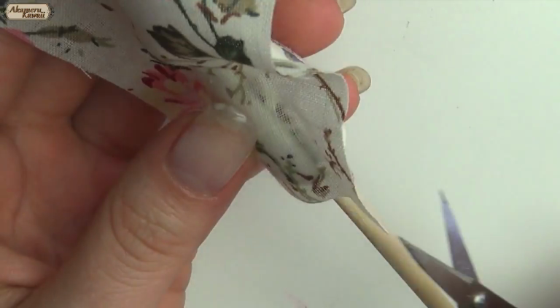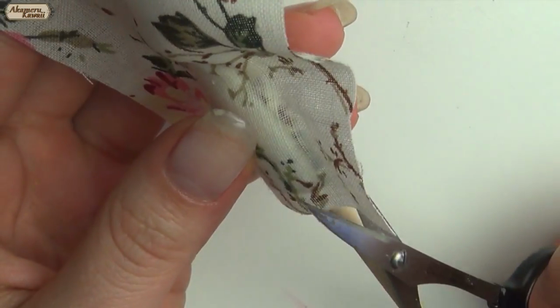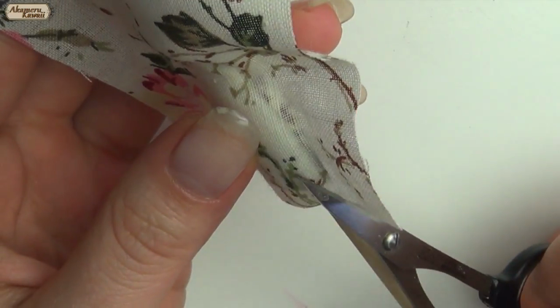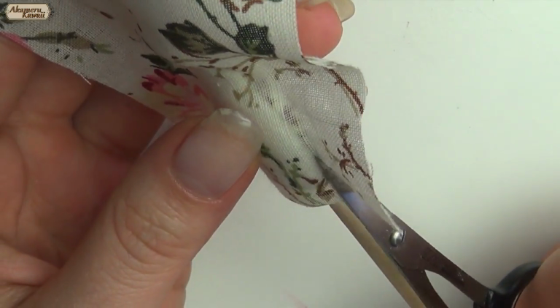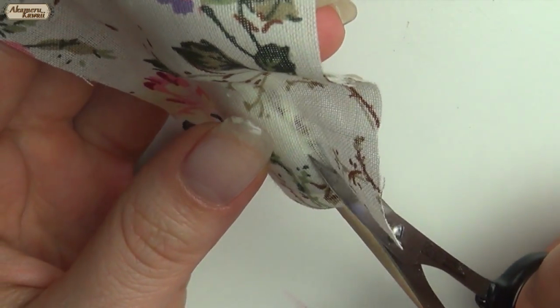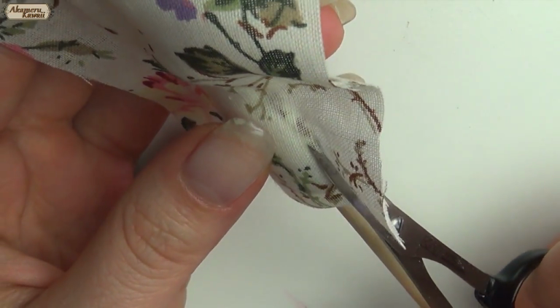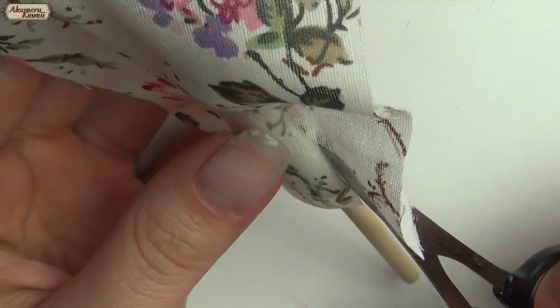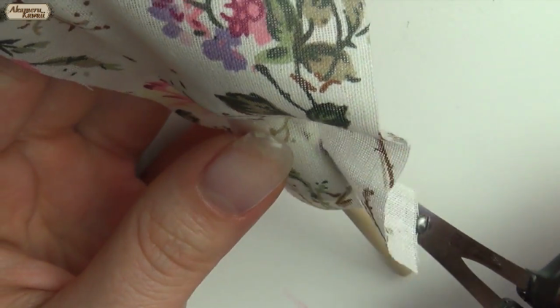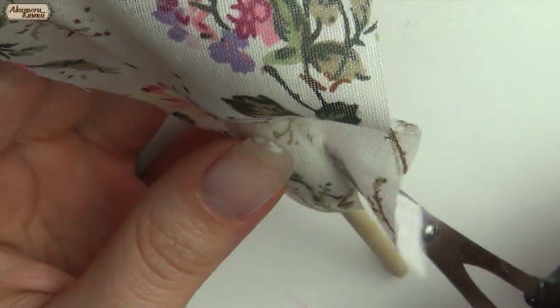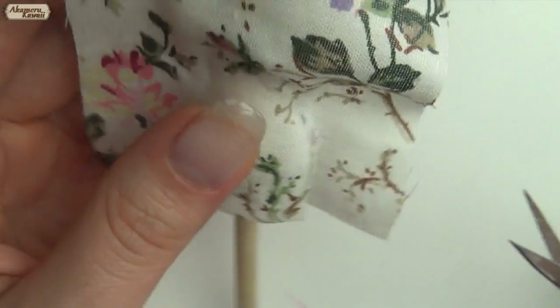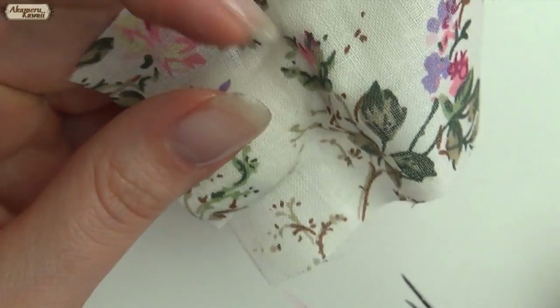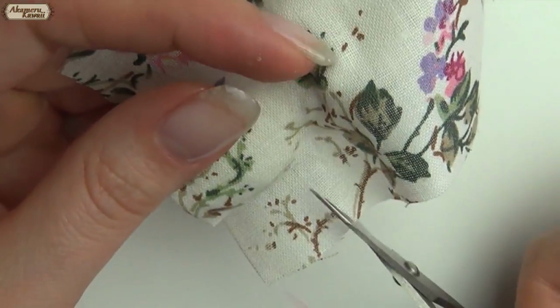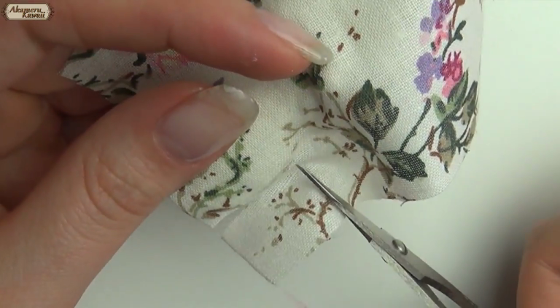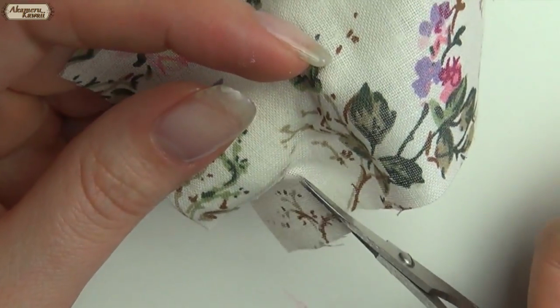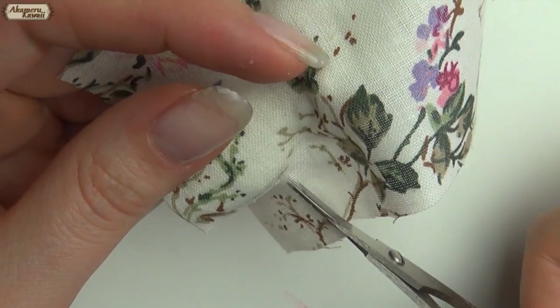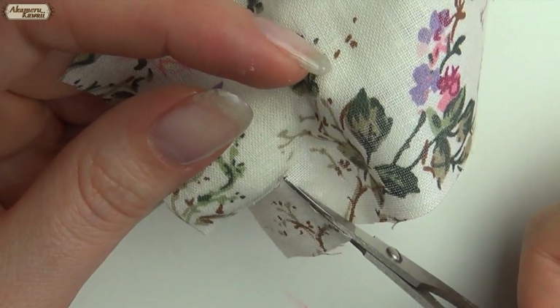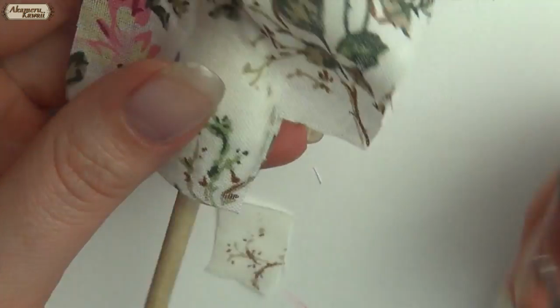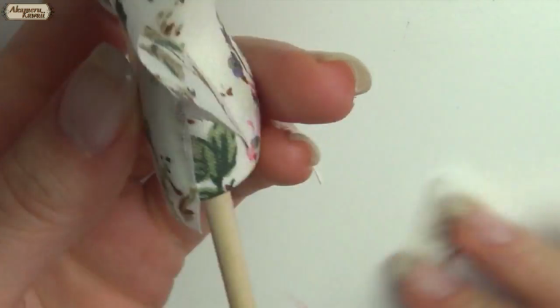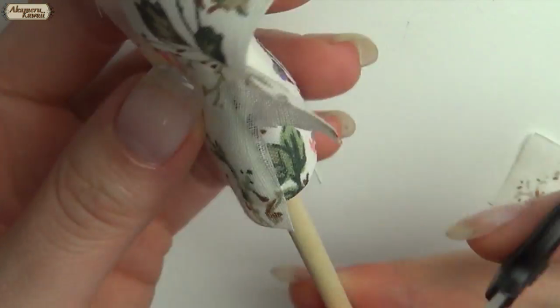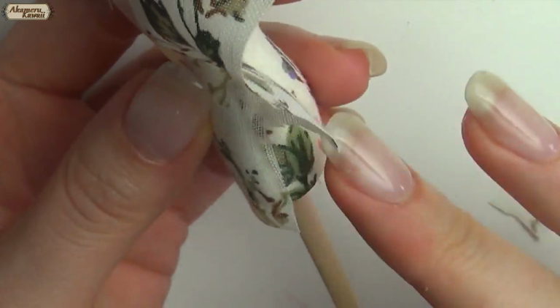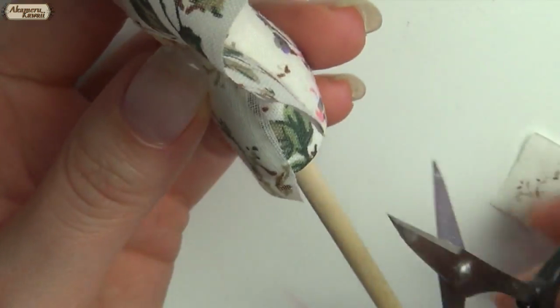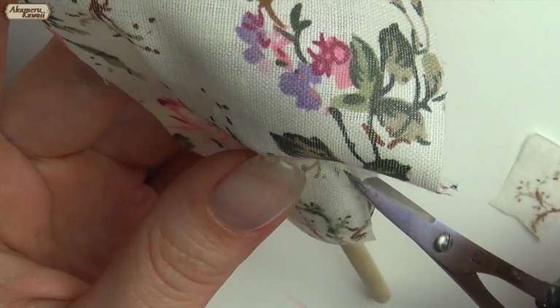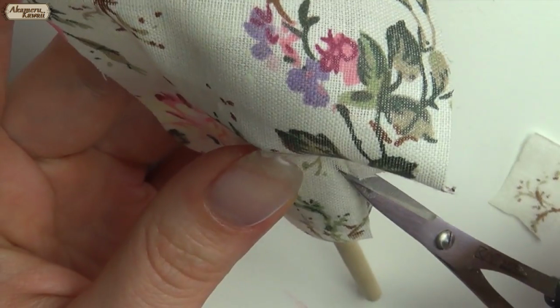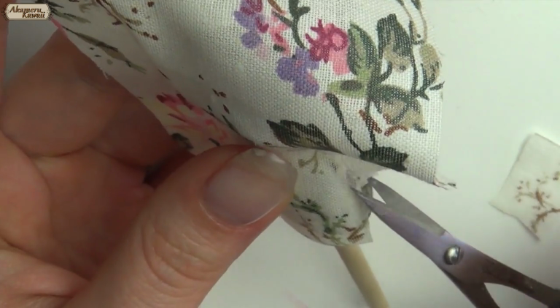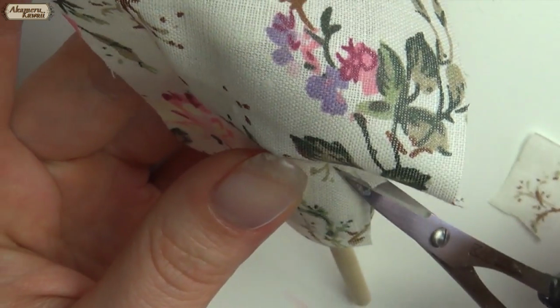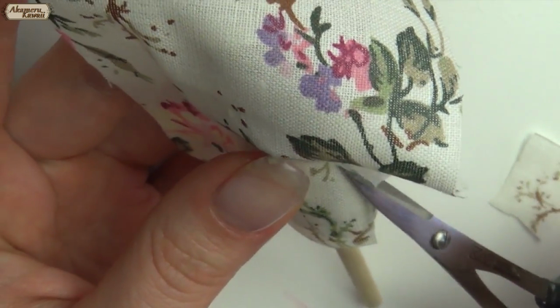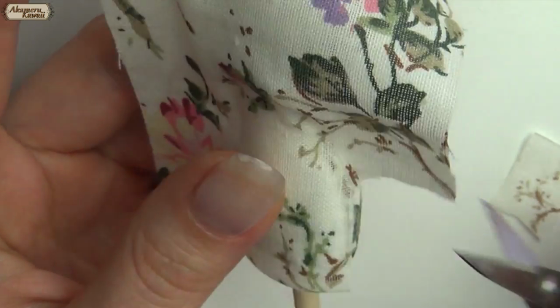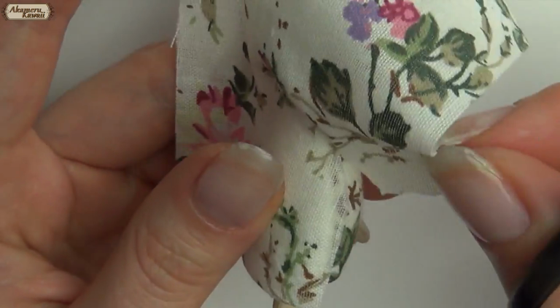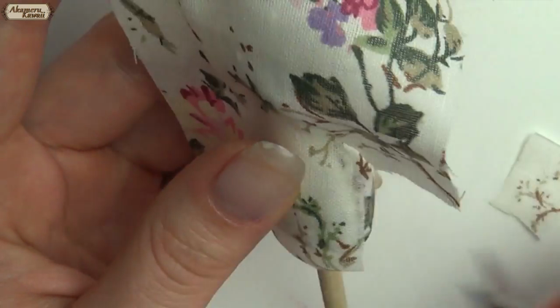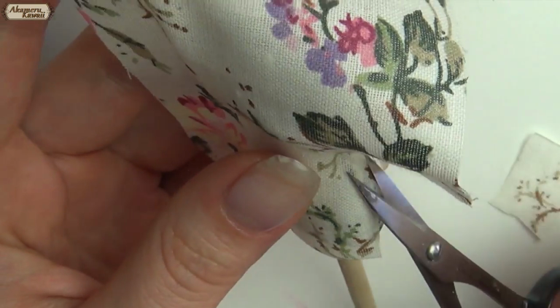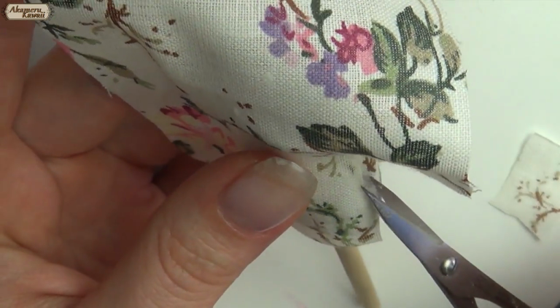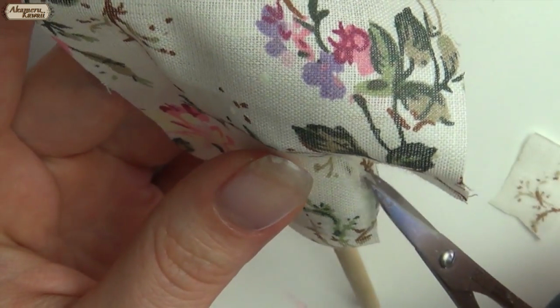Cut away any excess and glue down all cut sides to prevent fraying. Make a fold of the fabric and loop it in the middle.